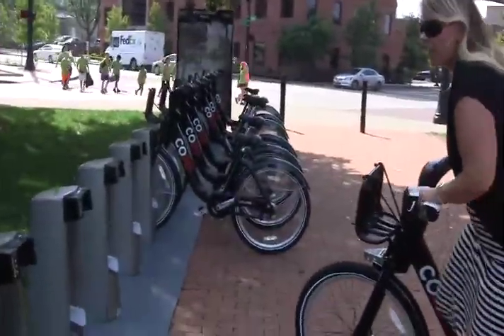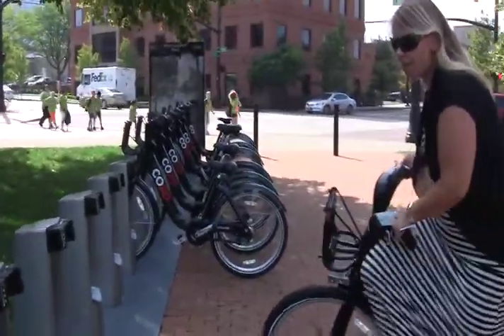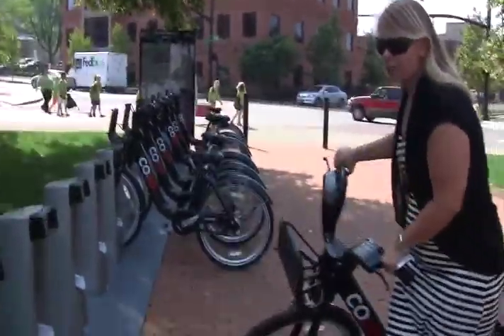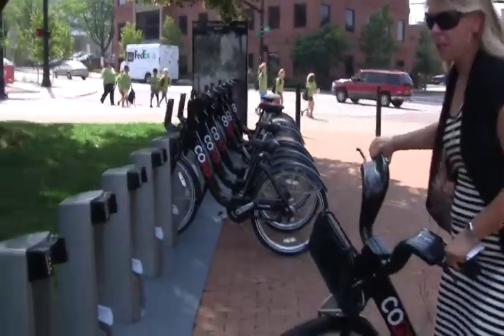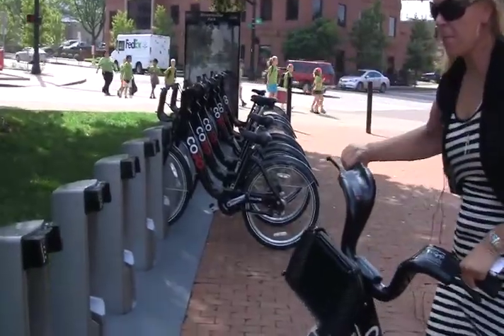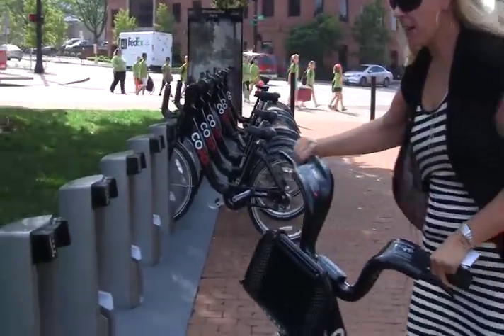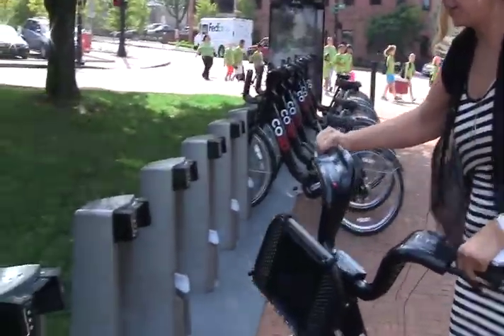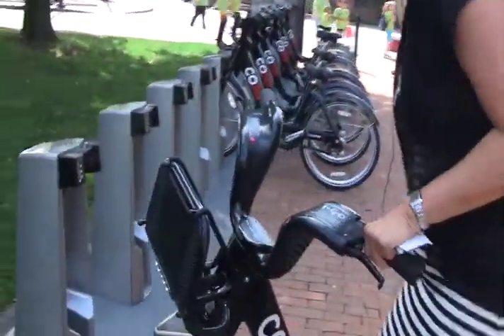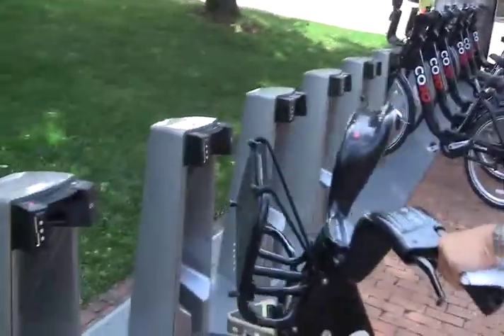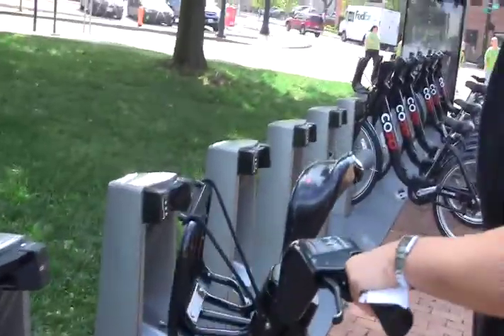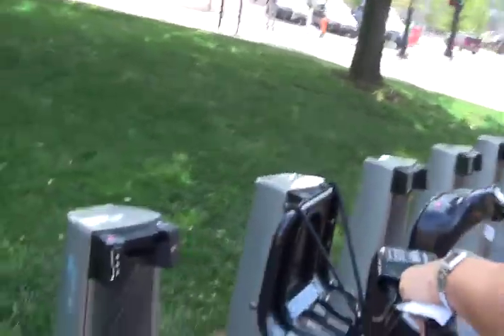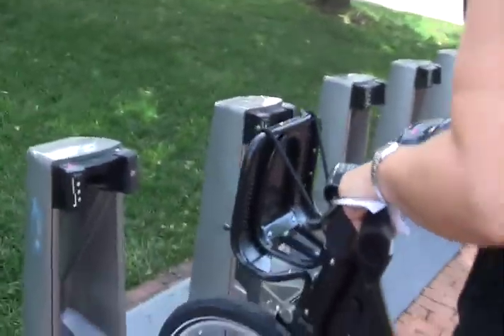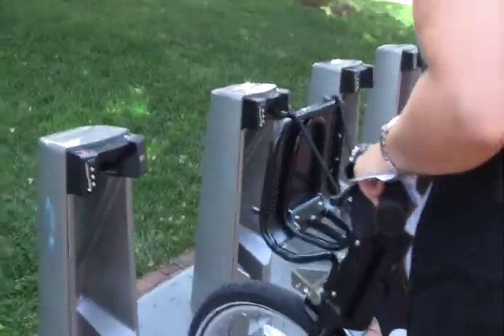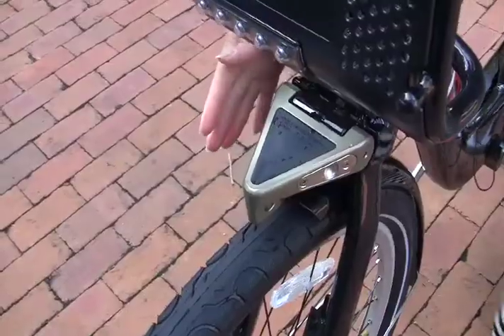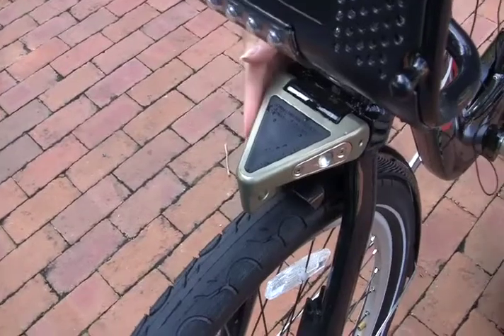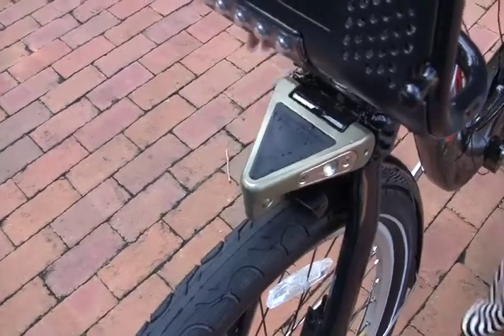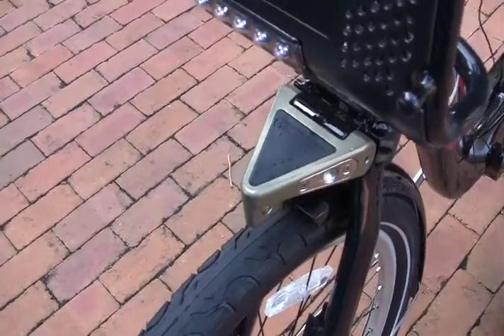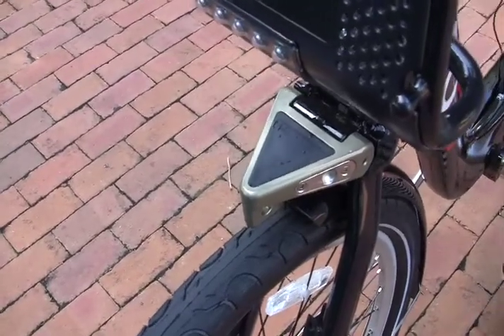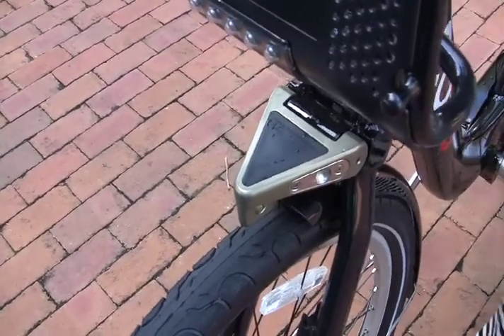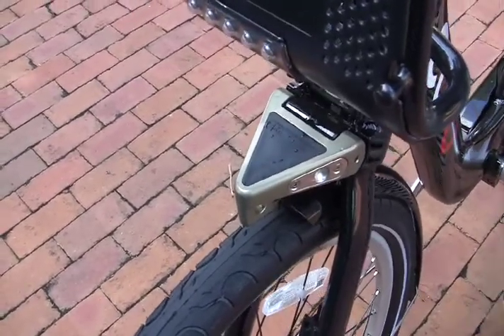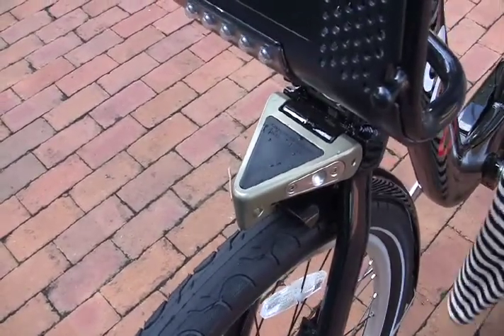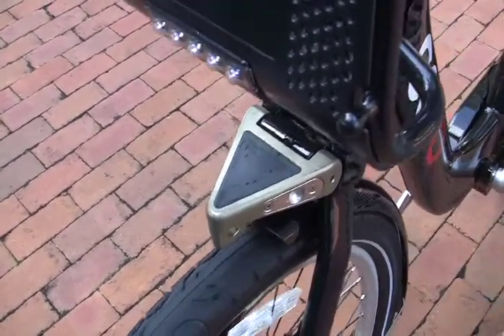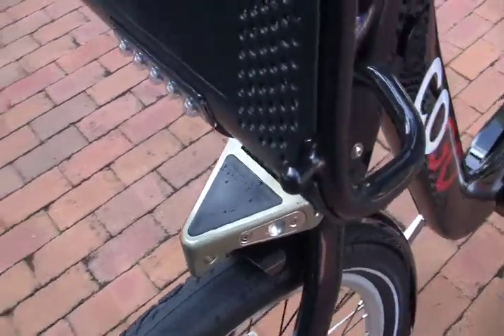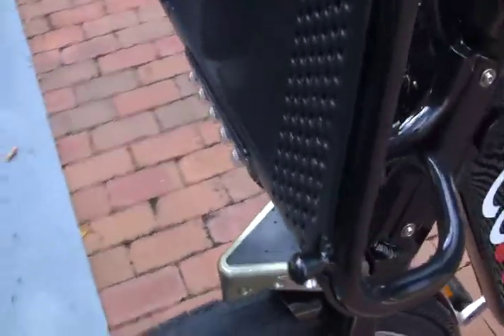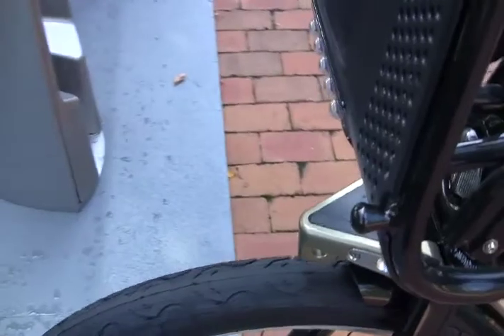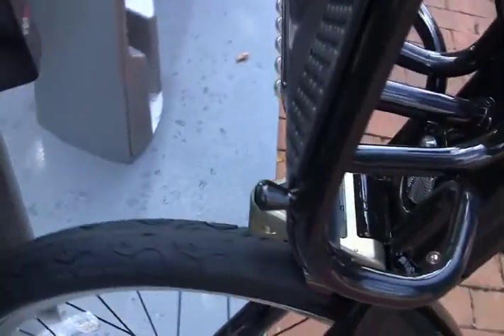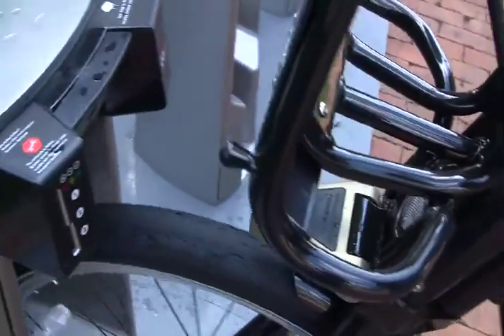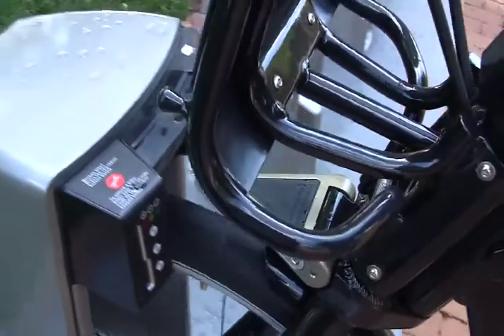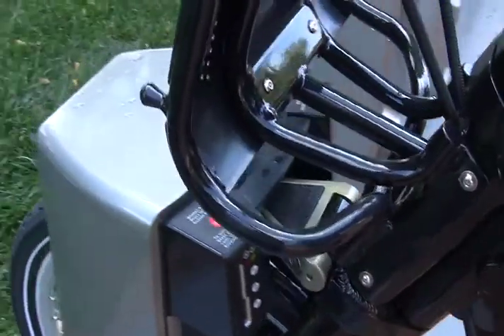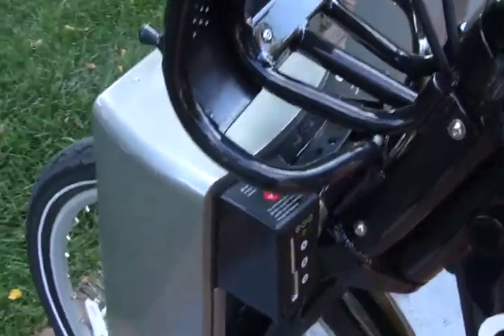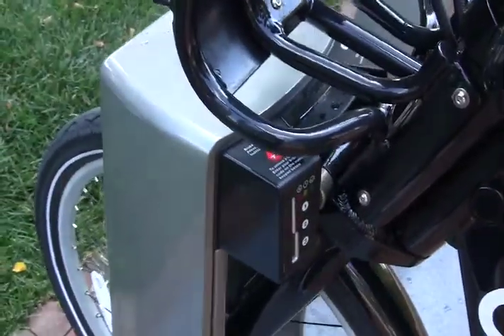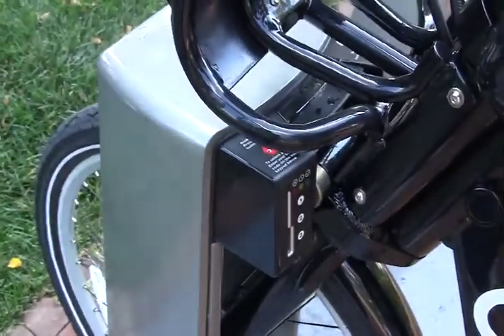And I'm back — I'm ready to return my bike. I'm going to straighten it out a little bit. I need to get this triangle portion into the kiosk to make sure that it acknowledges that I have, in fact, returned my bike and the light on the machine turns green.